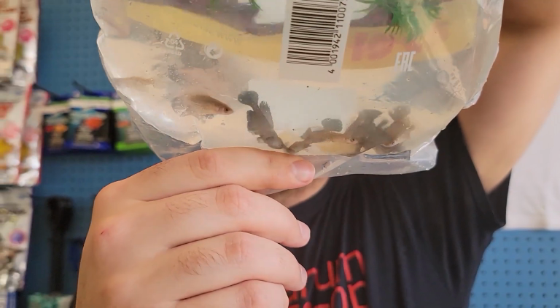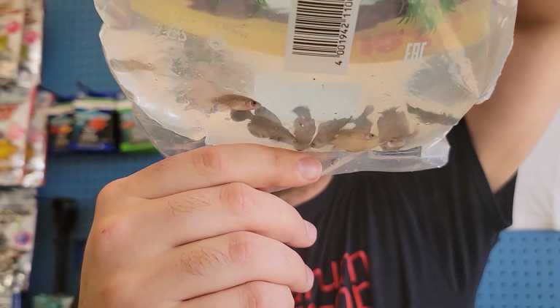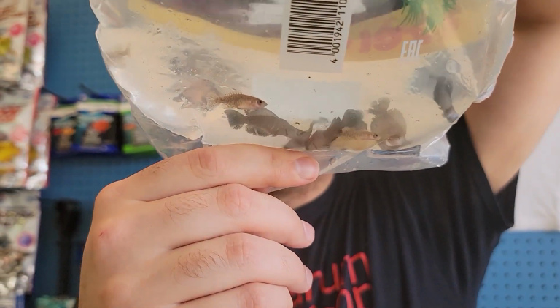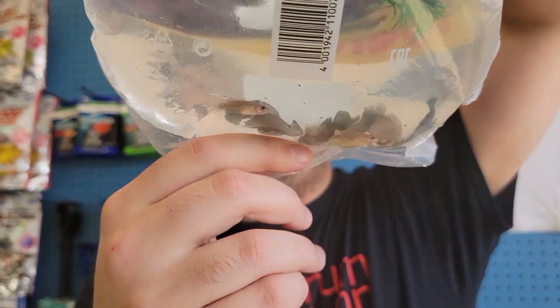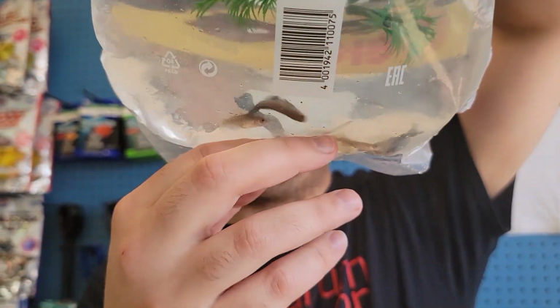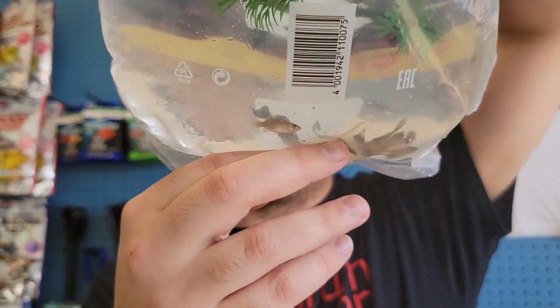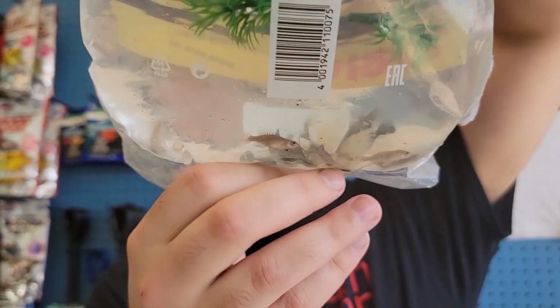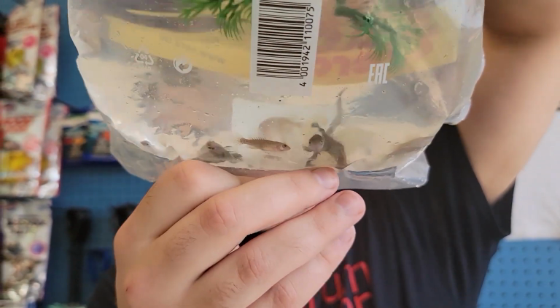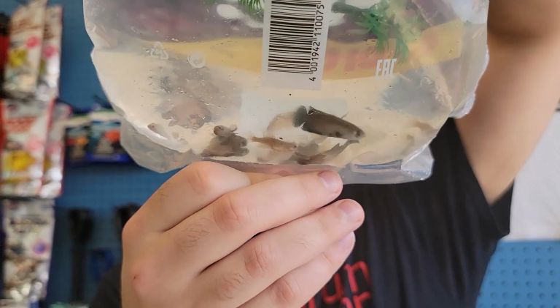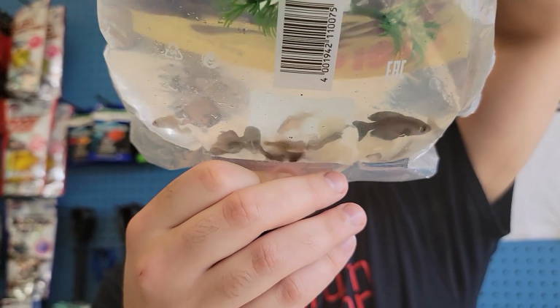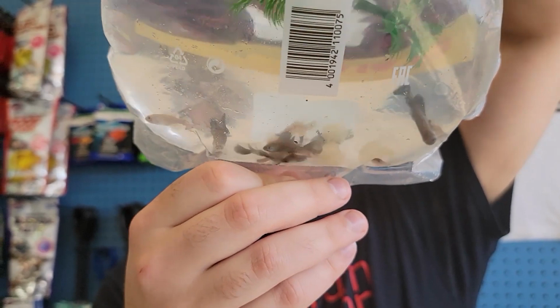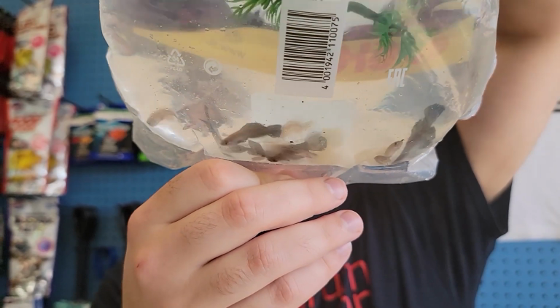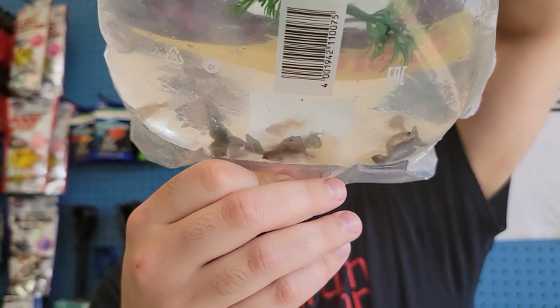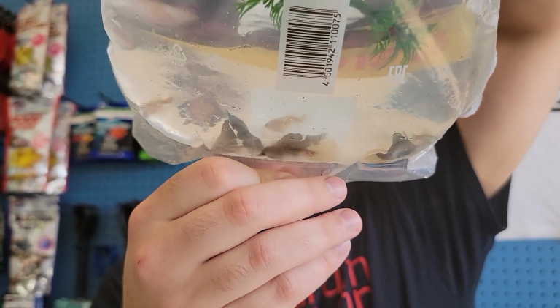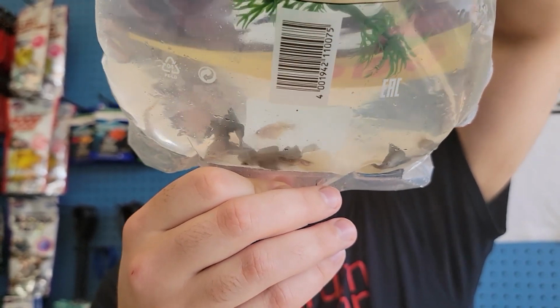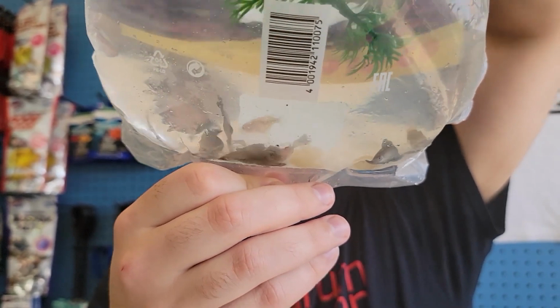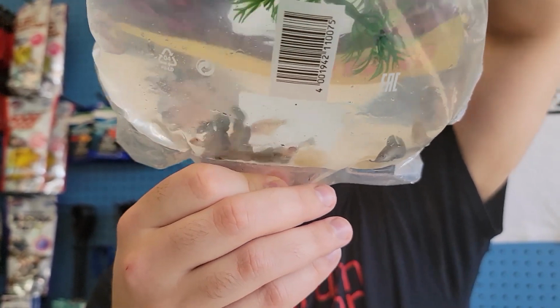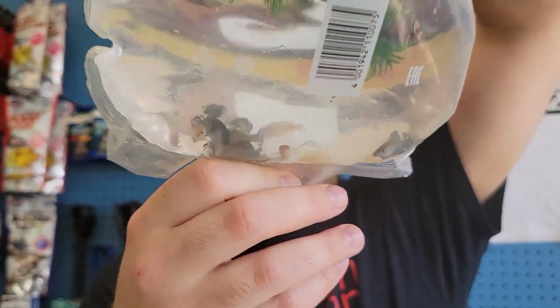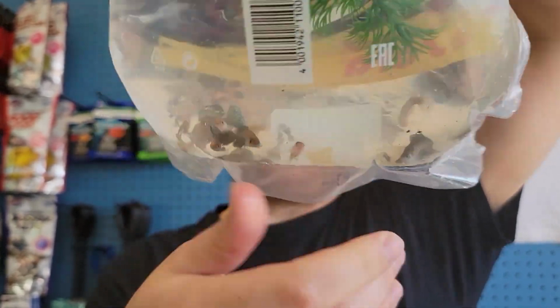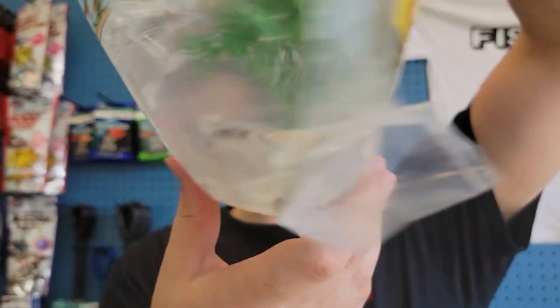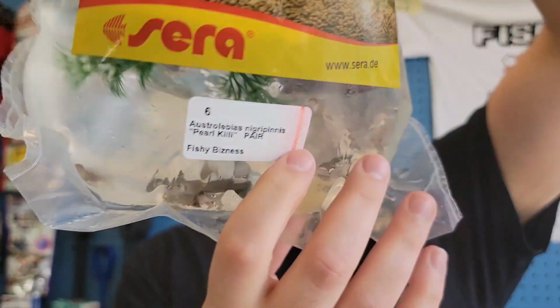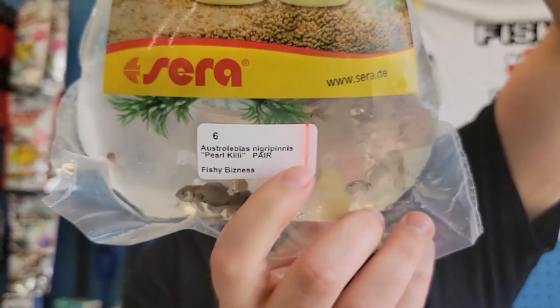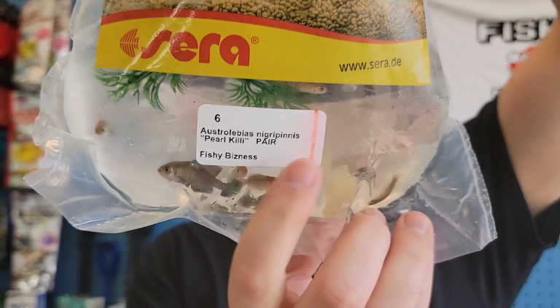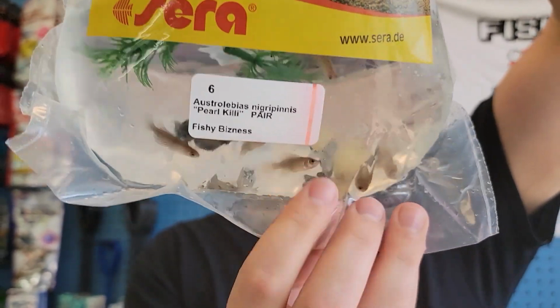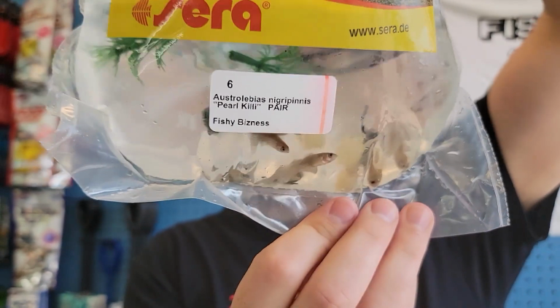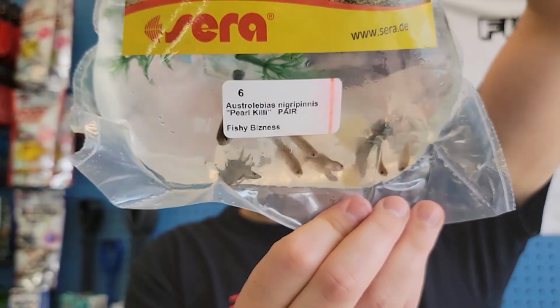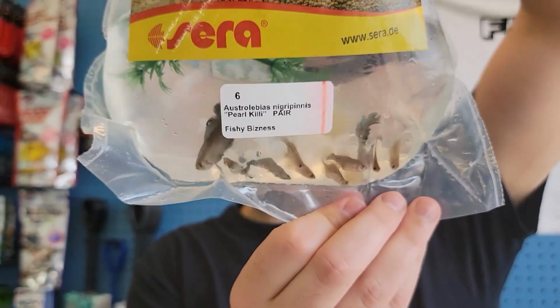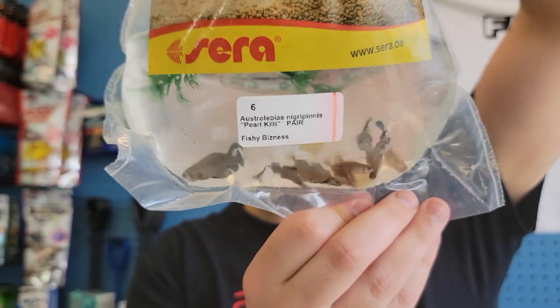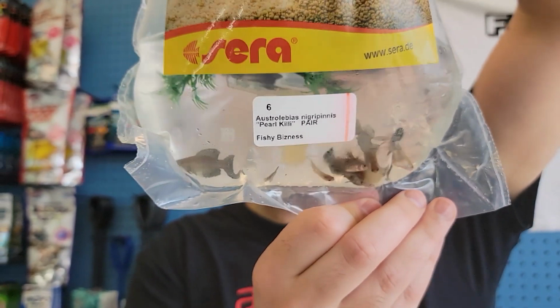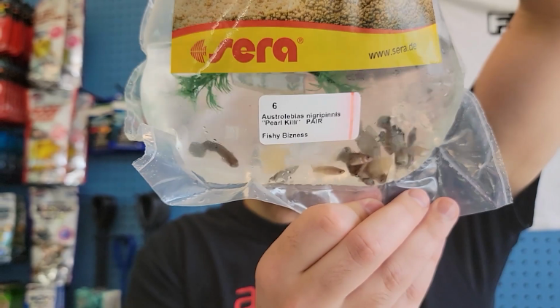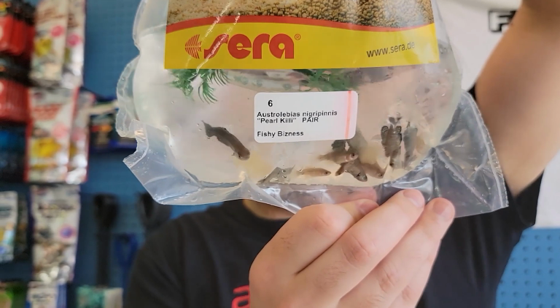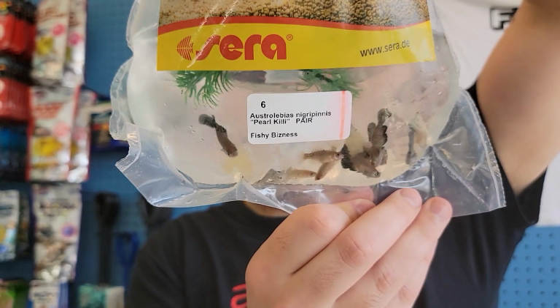Pearl killifish — another type of really cool killie fish. I get these as pairs so I sell them as pairs, otherwise I just have a tank full of females.